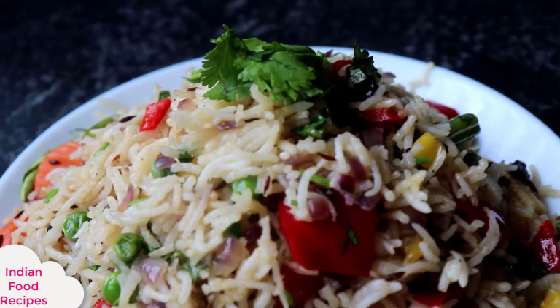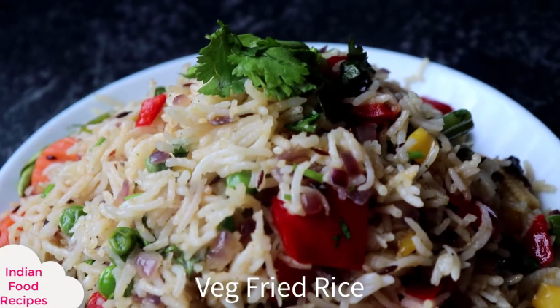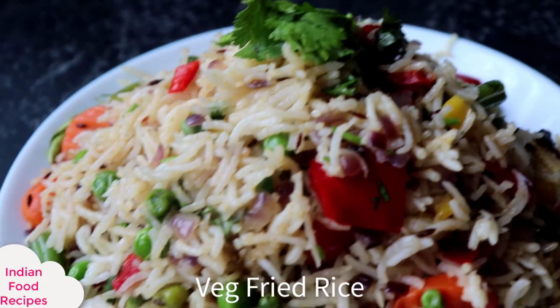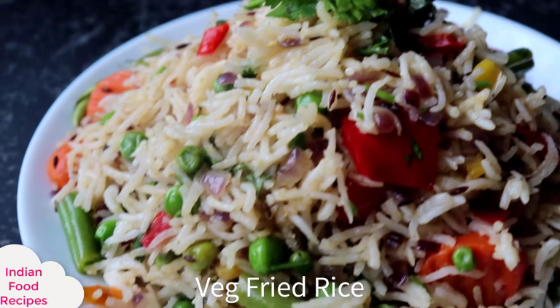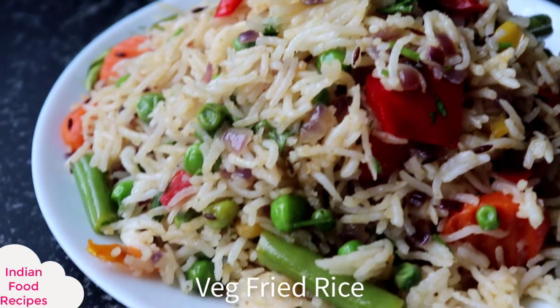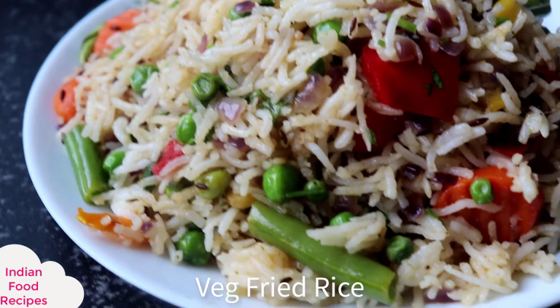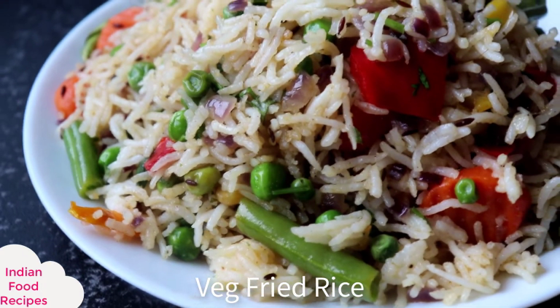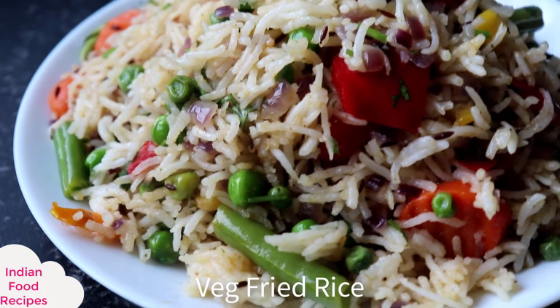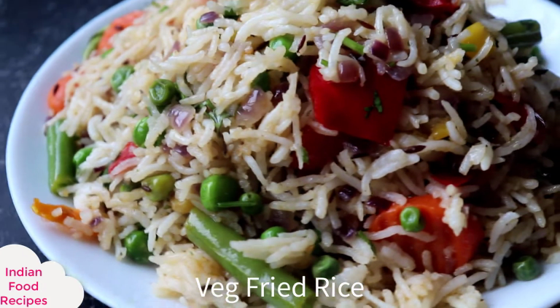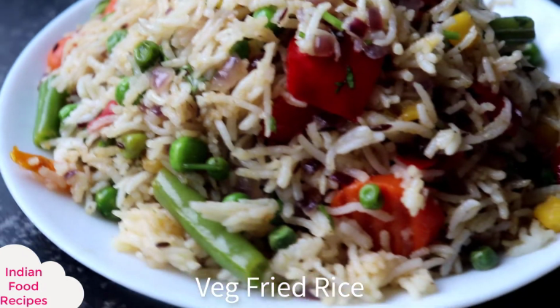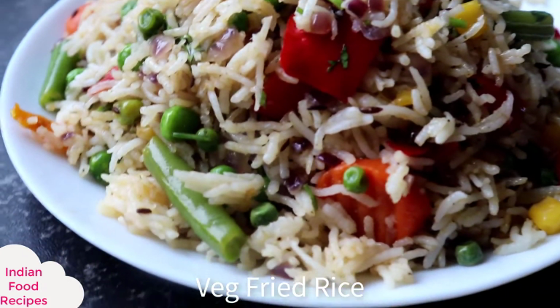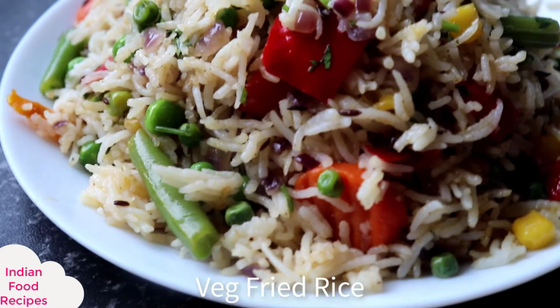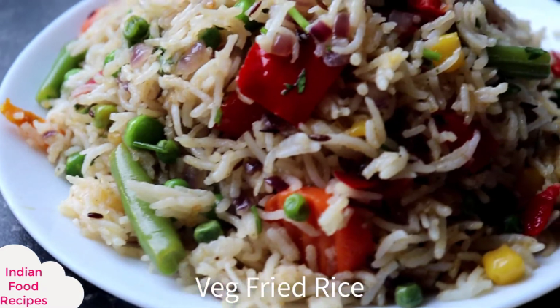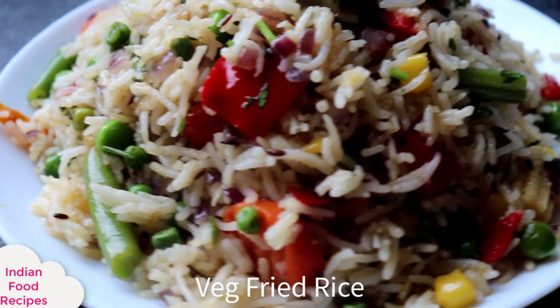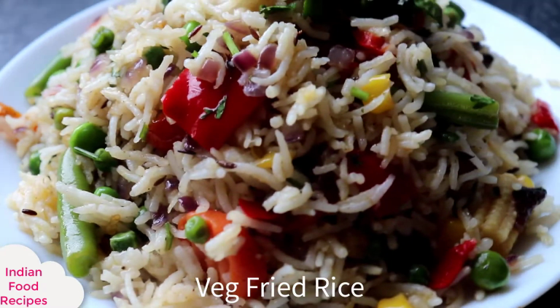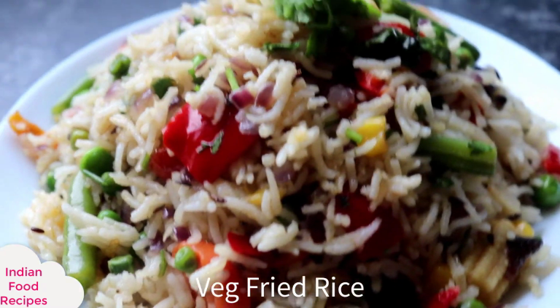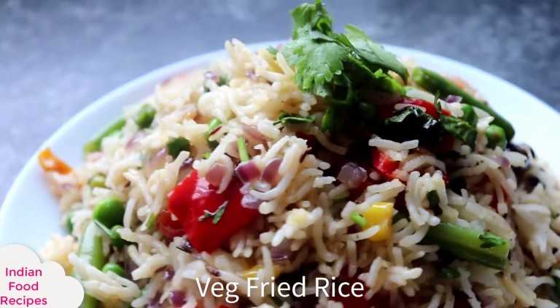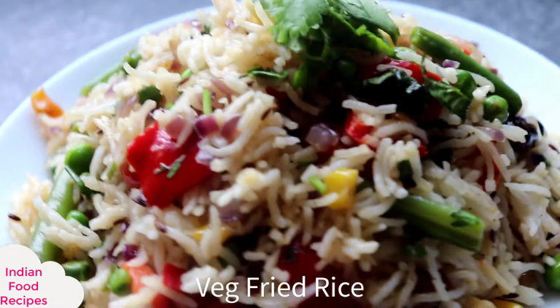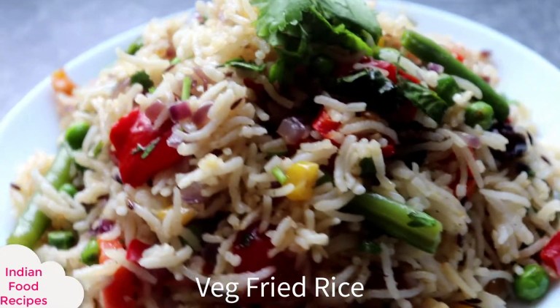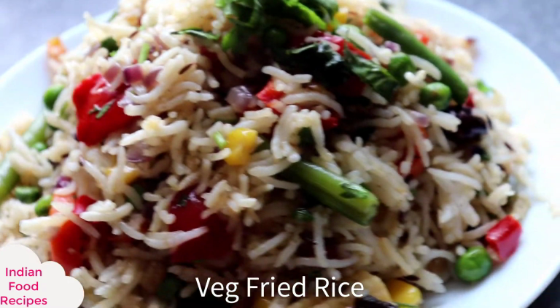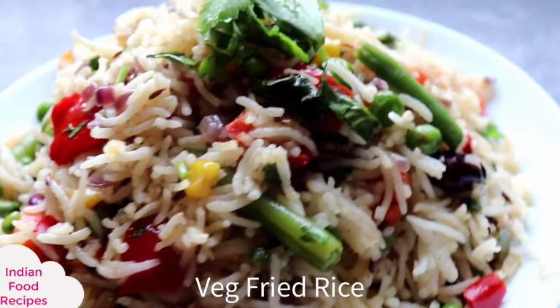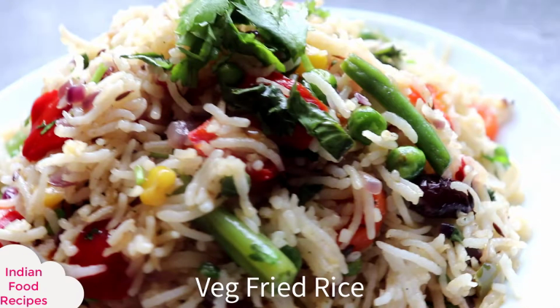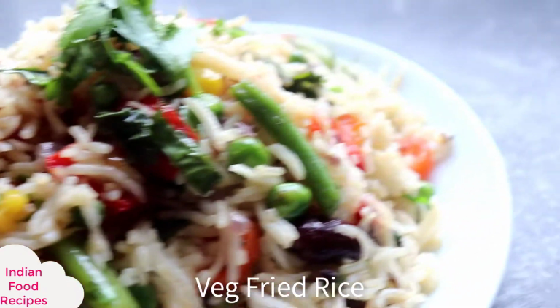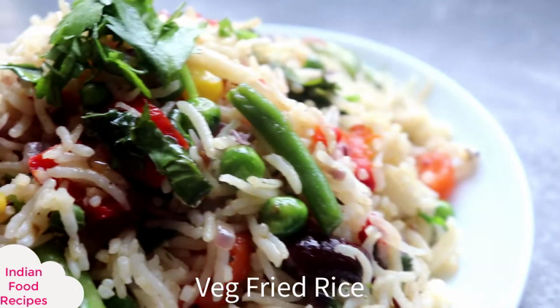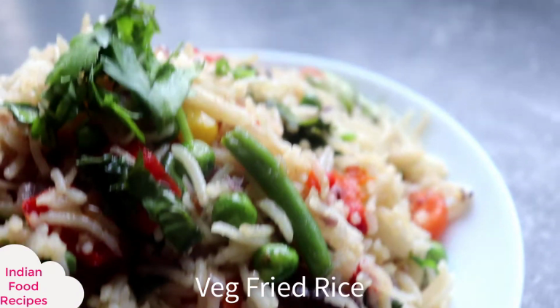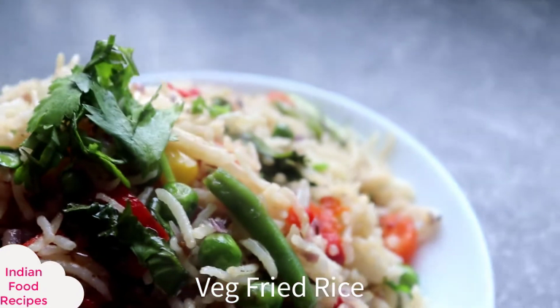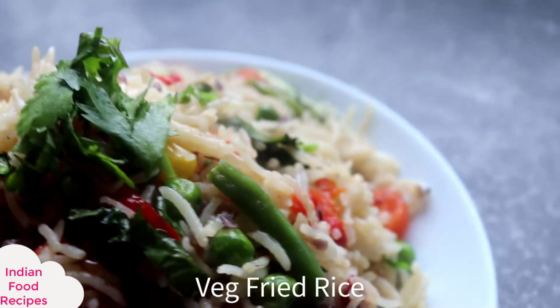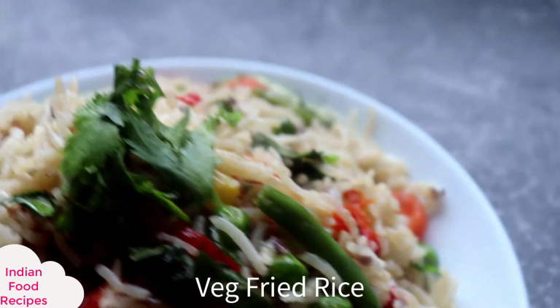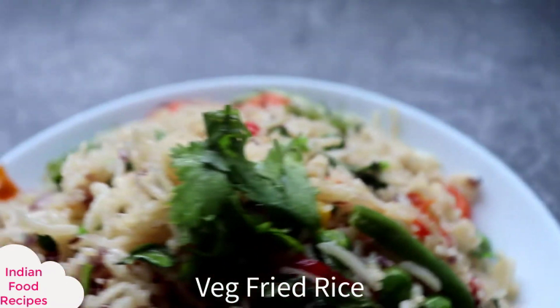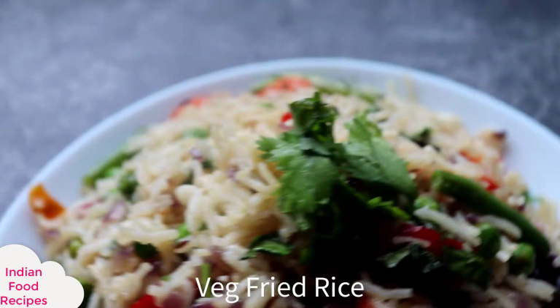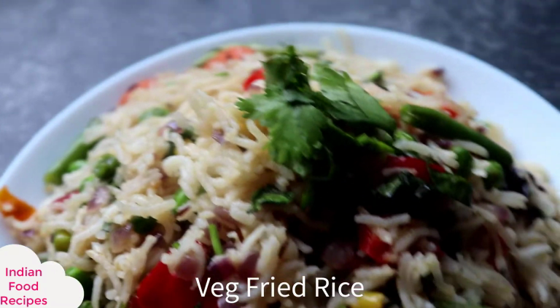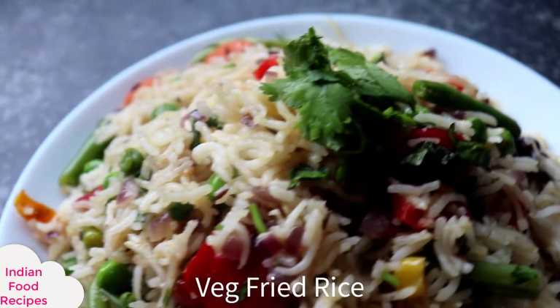Hello everyone, welcome back to my channel, Indian food recipes. As you have already read the title, today's recipe is vegetable fried rice. This is a very simple, easy recipe that takes about 5 minutes.